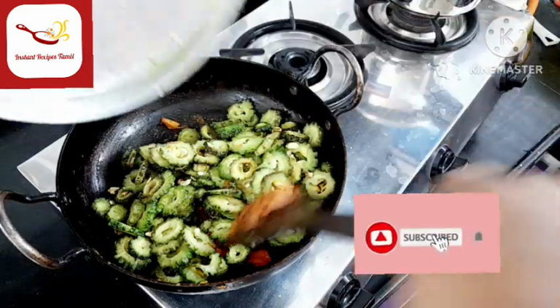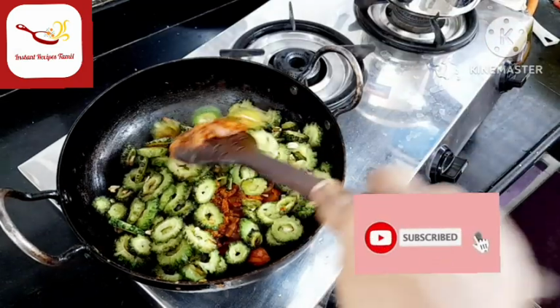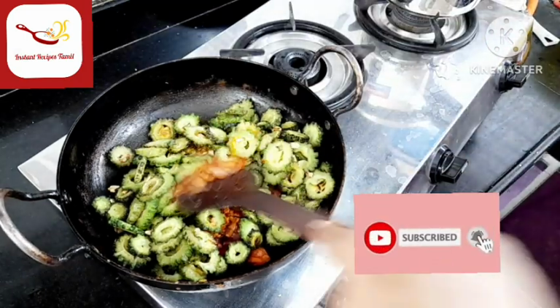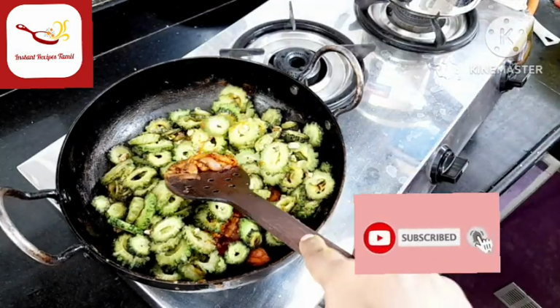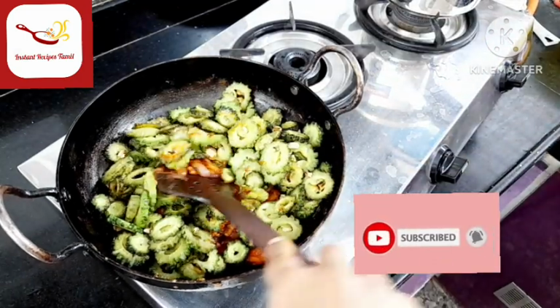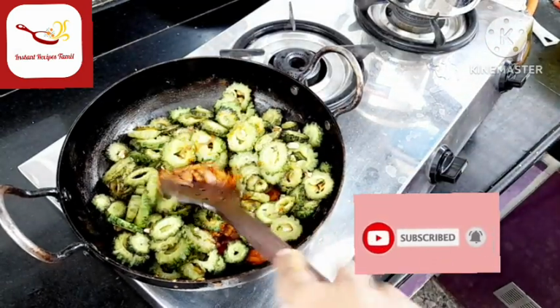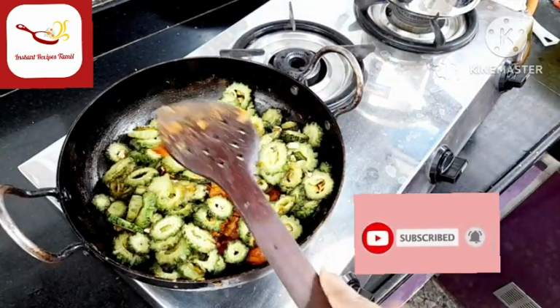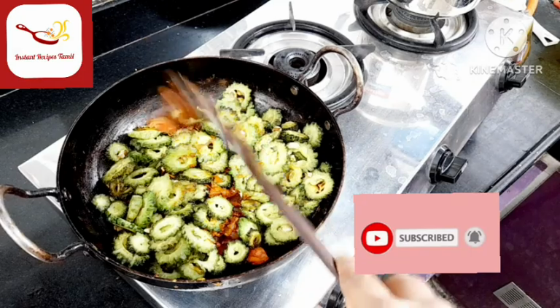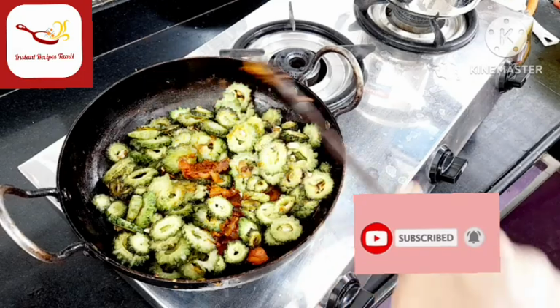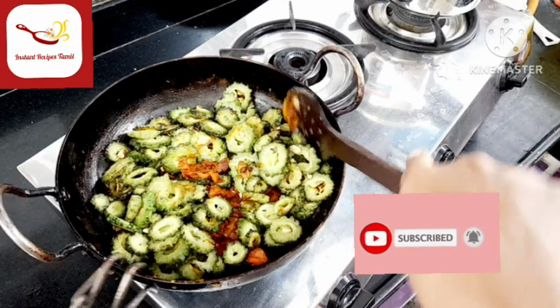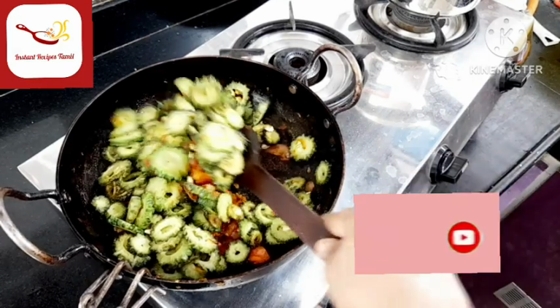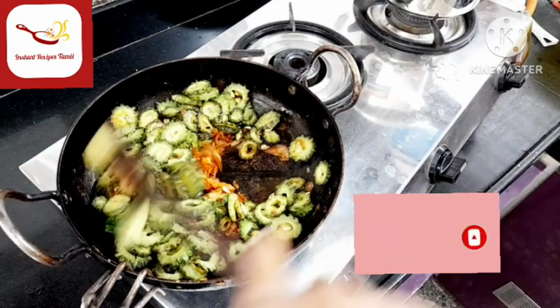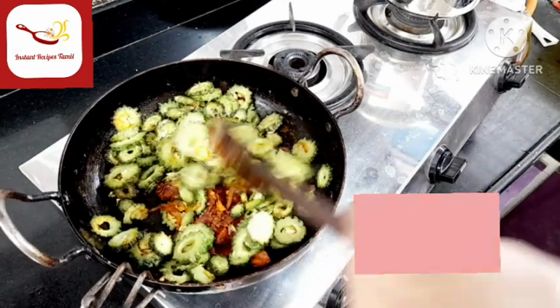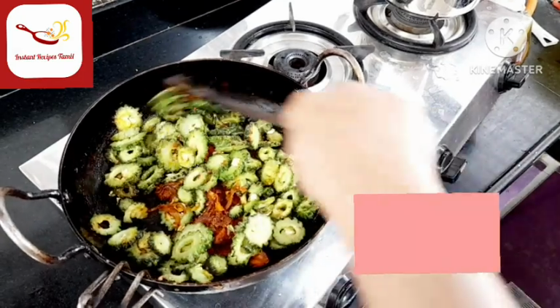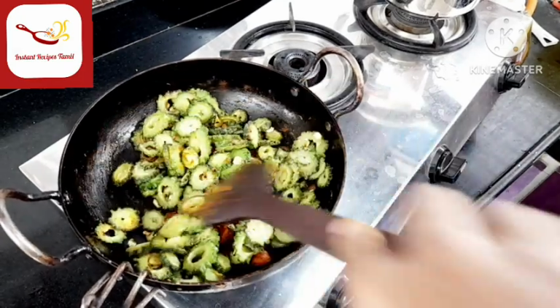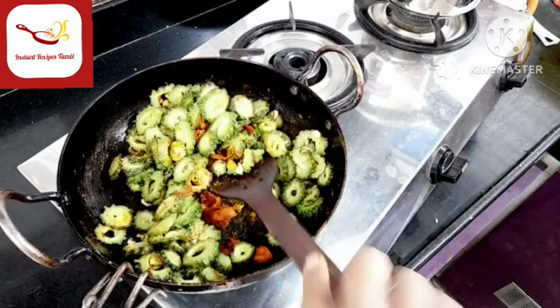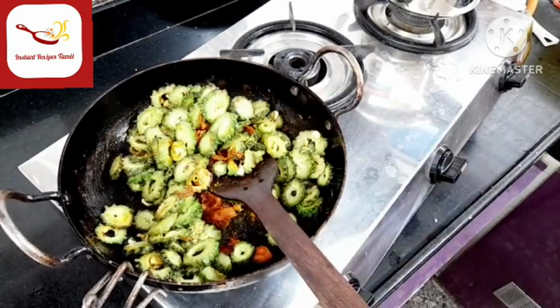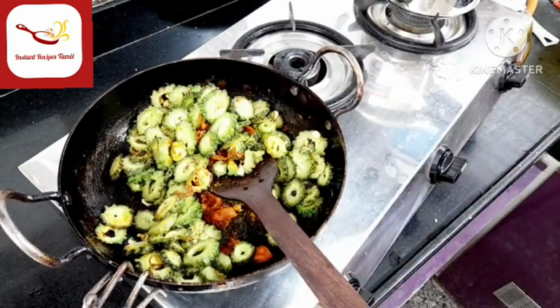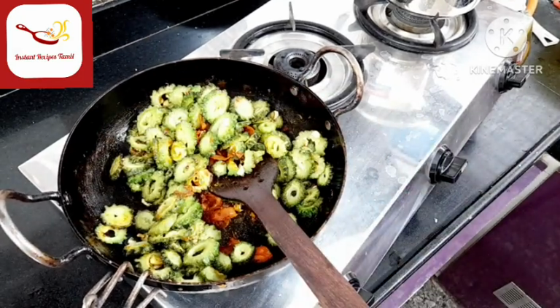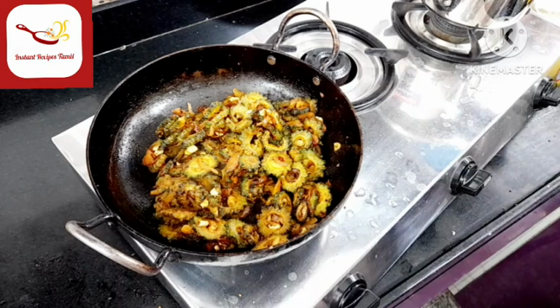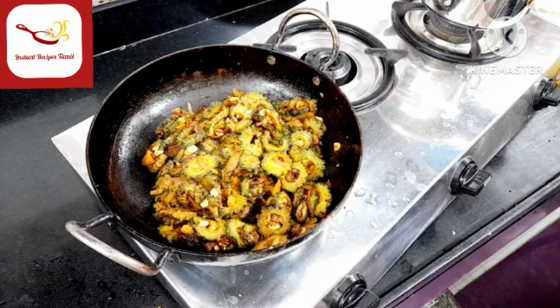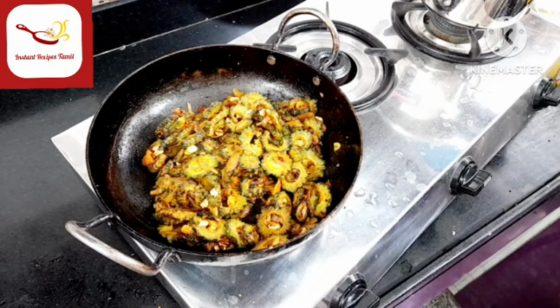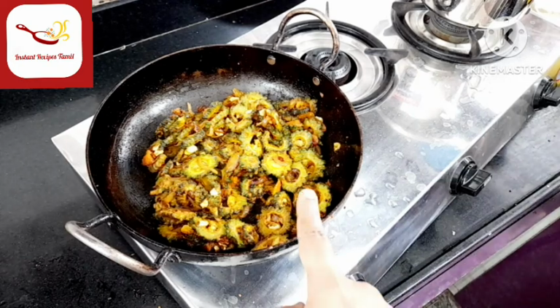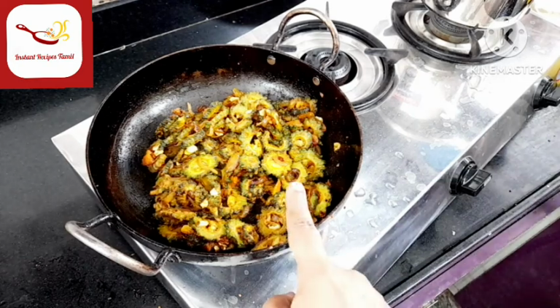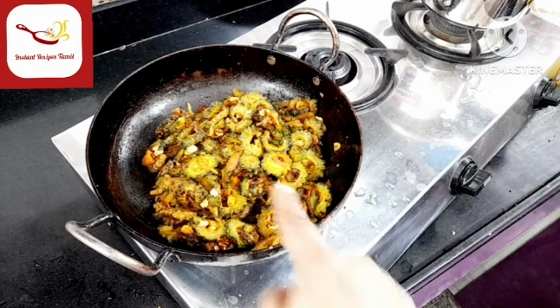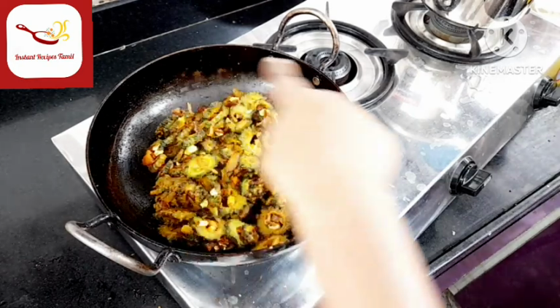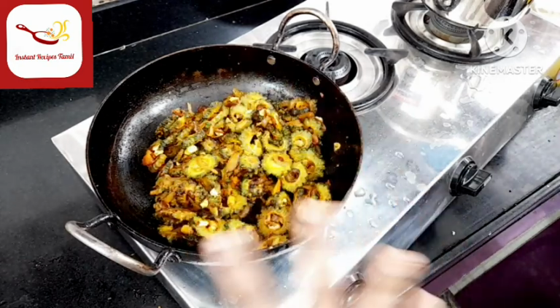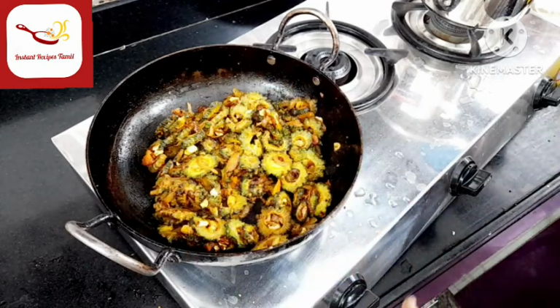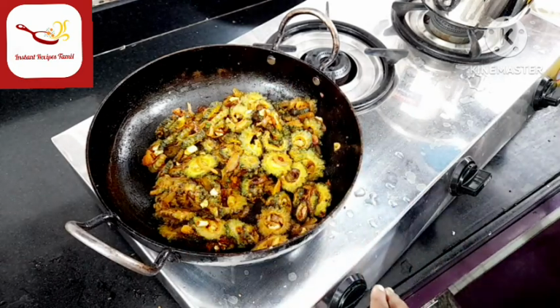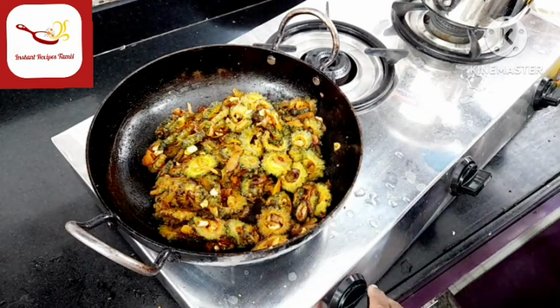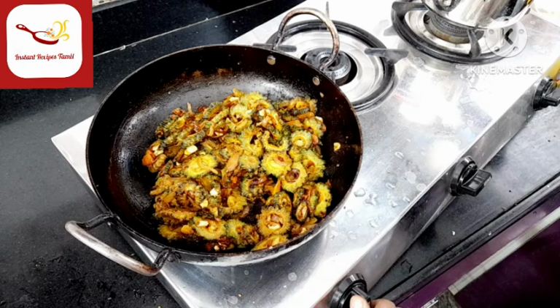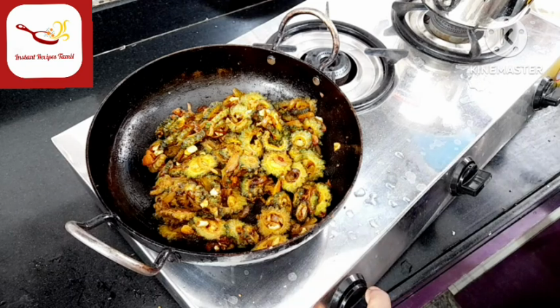Add the masala in the fried pan. We will add the masala in the pan.